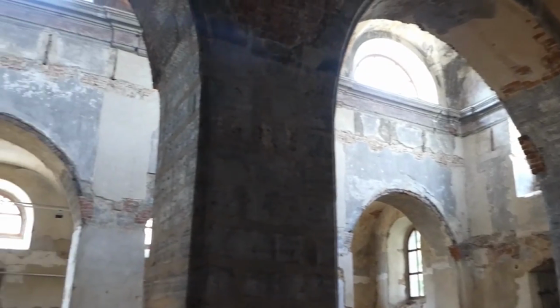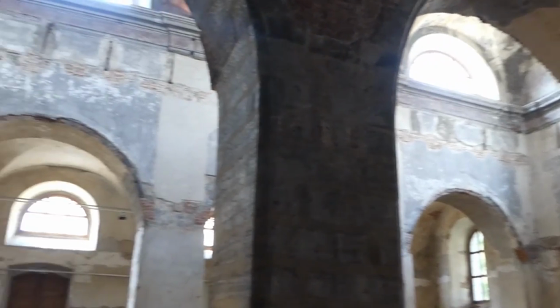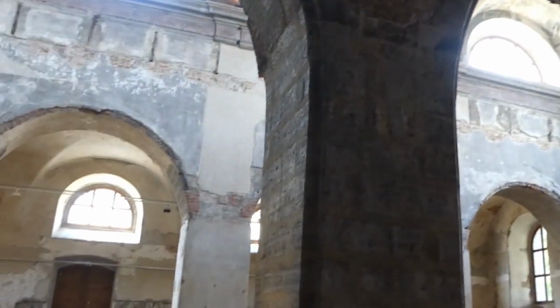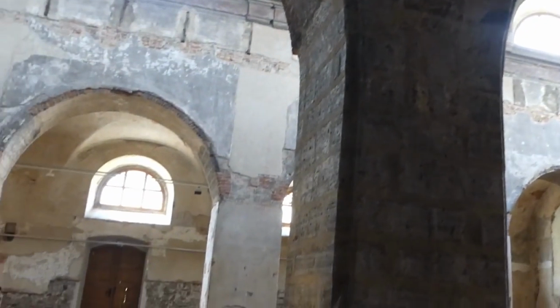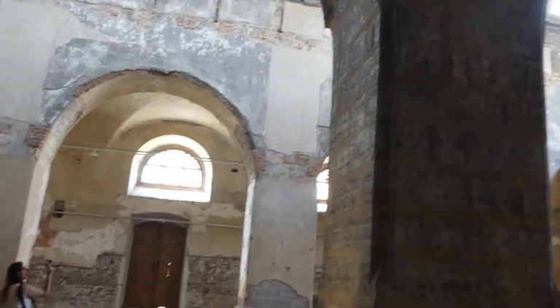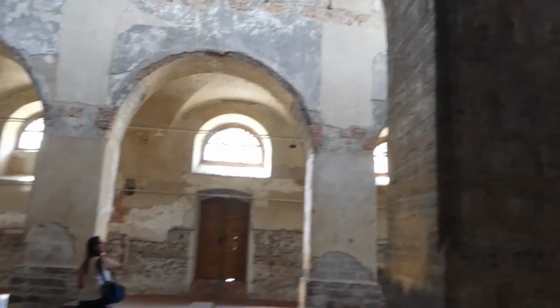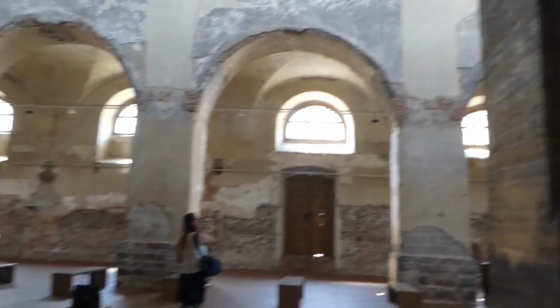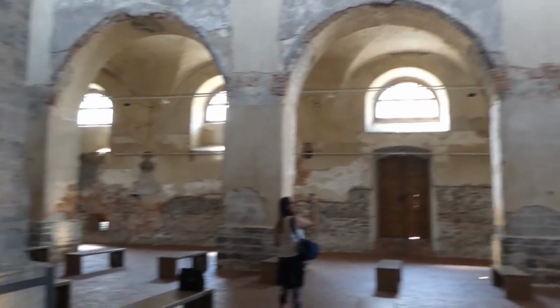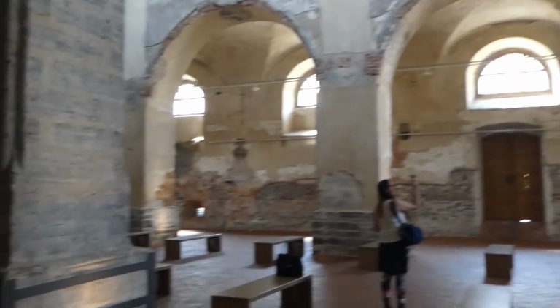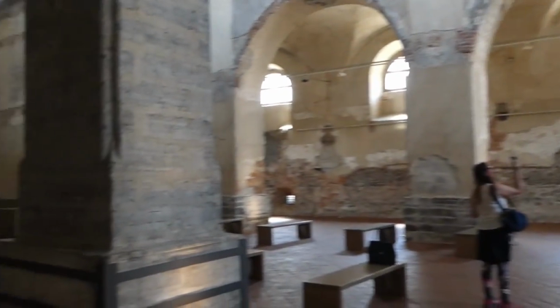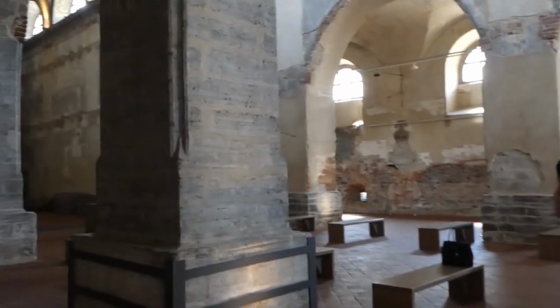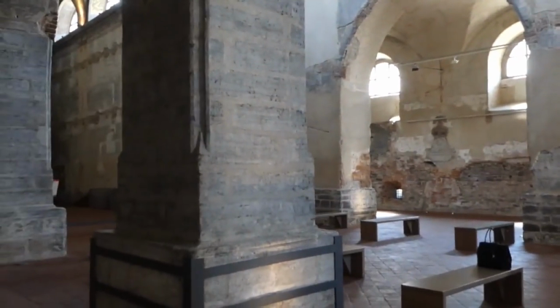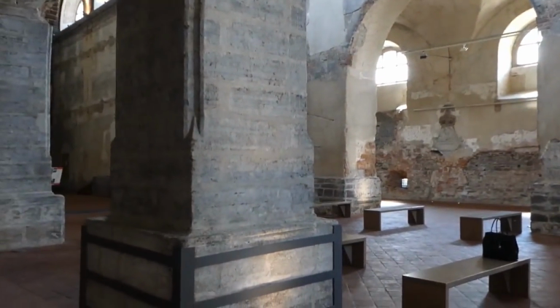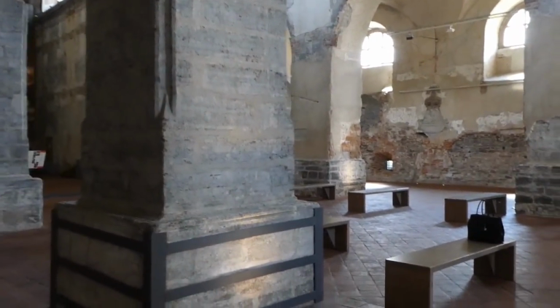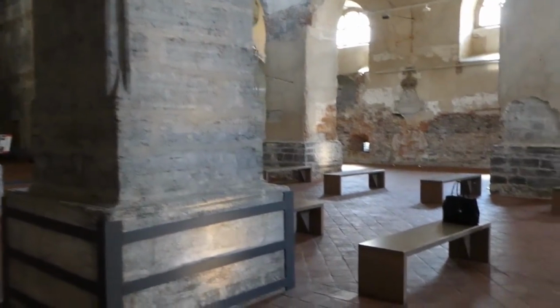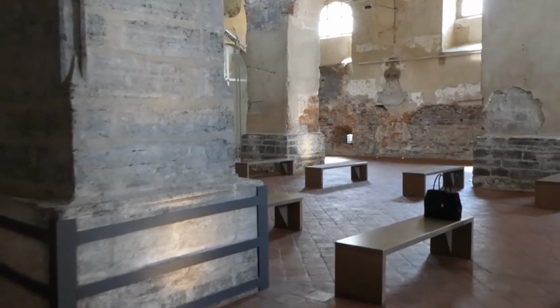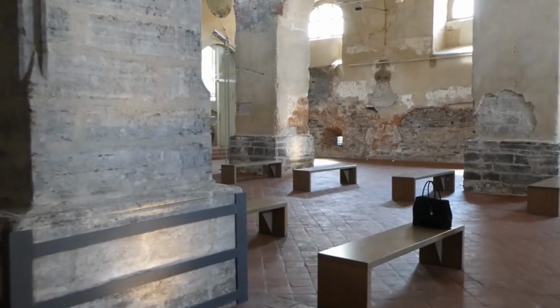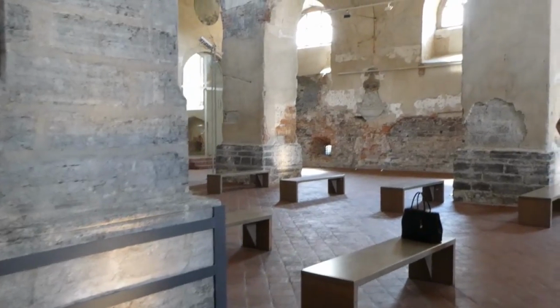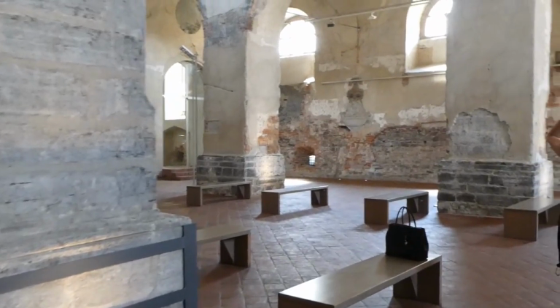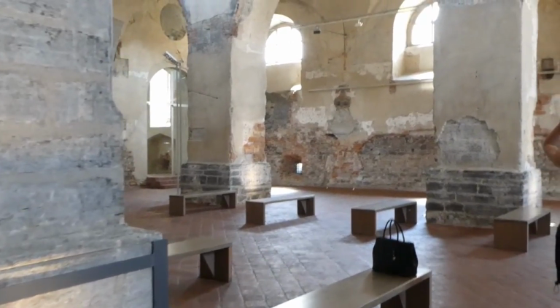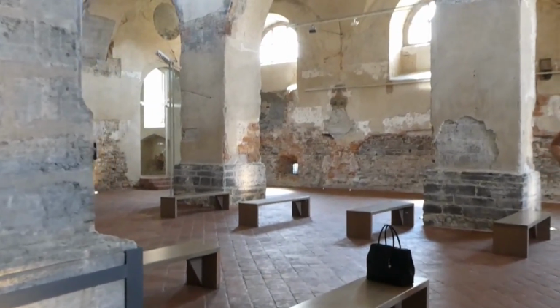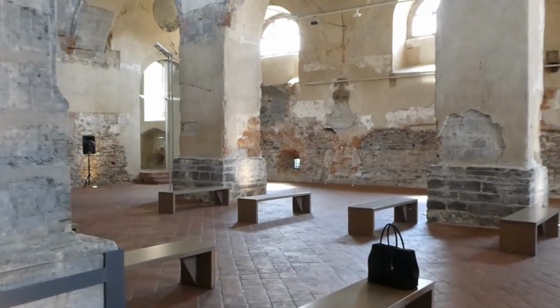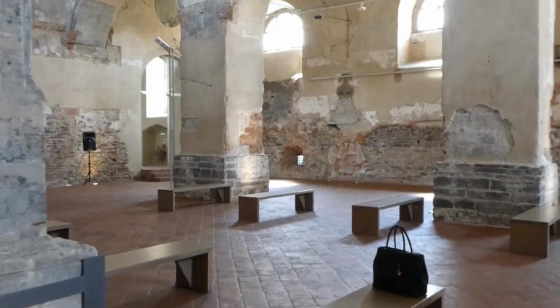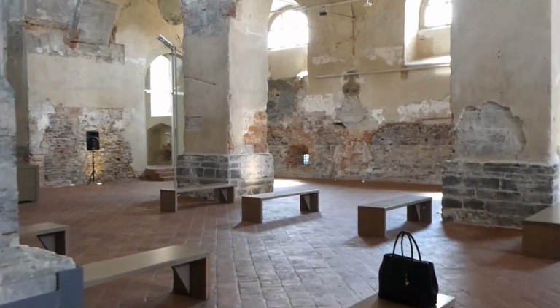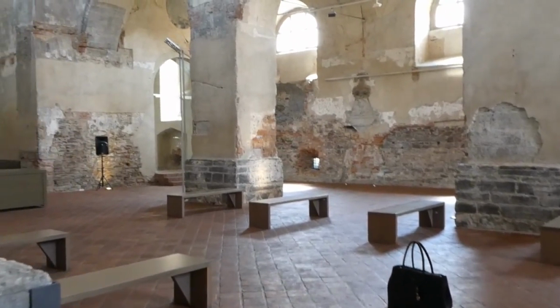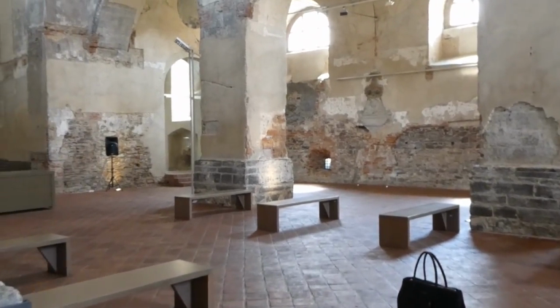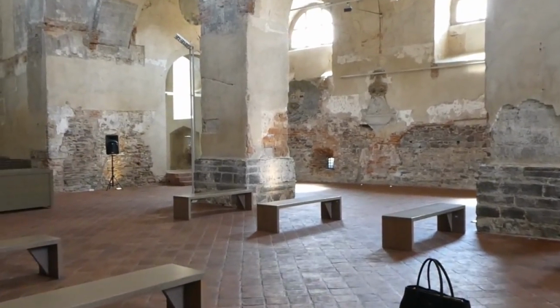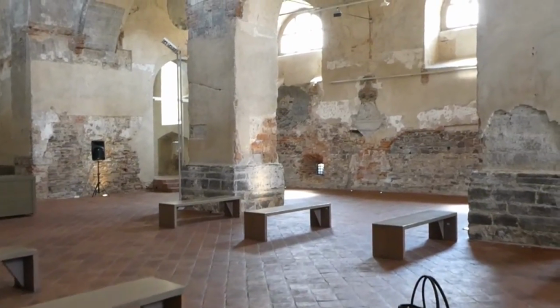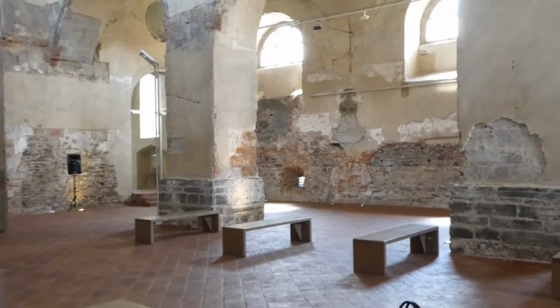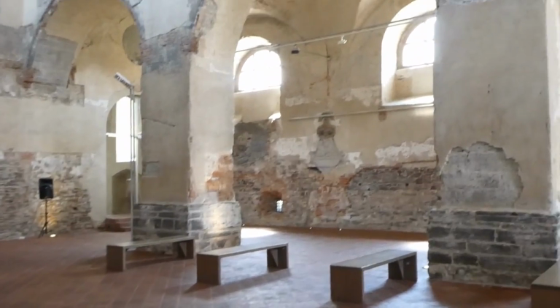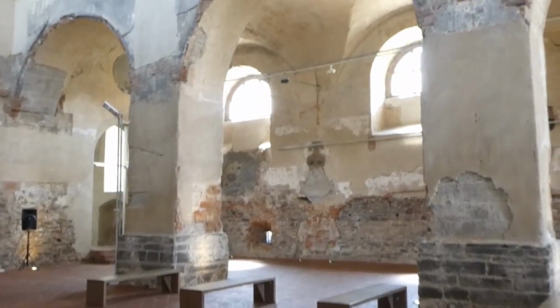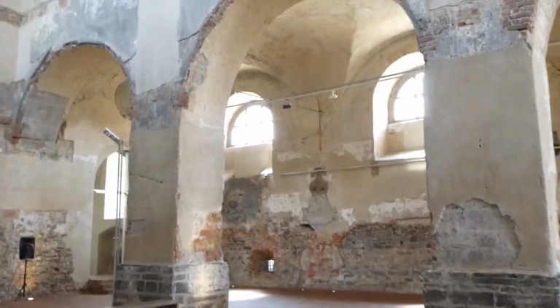We recommend visiting the Gothic style Church of the Holy Spirit. Archaeologists are currently working to discover the contents of the crypt beneath the church.